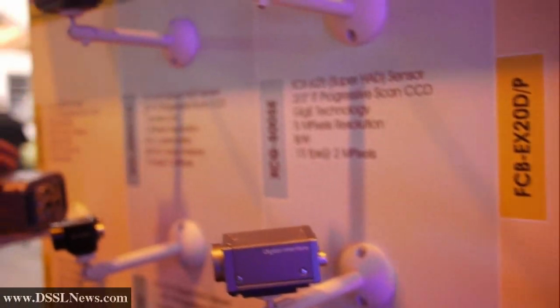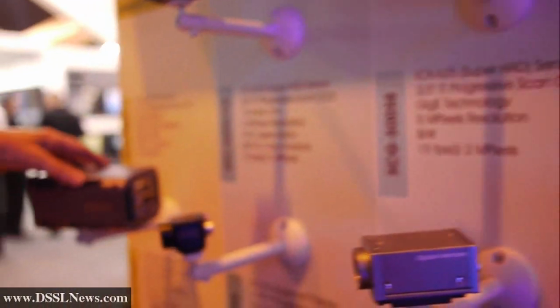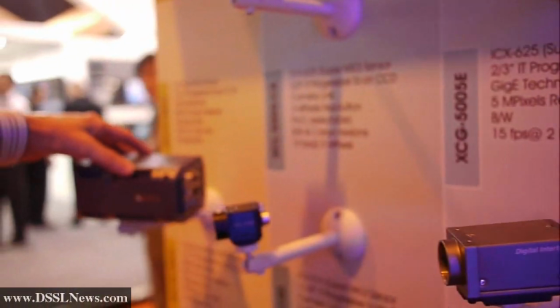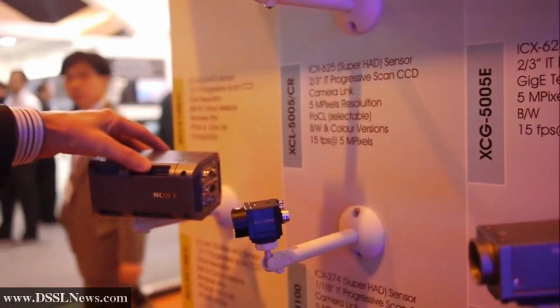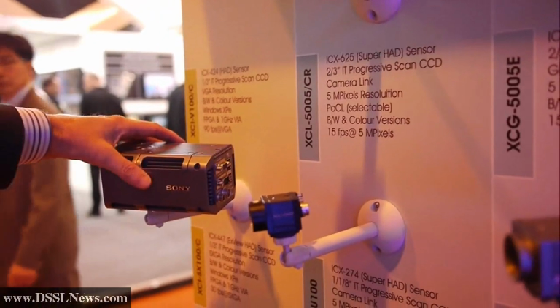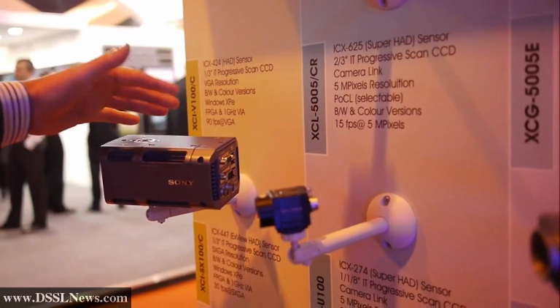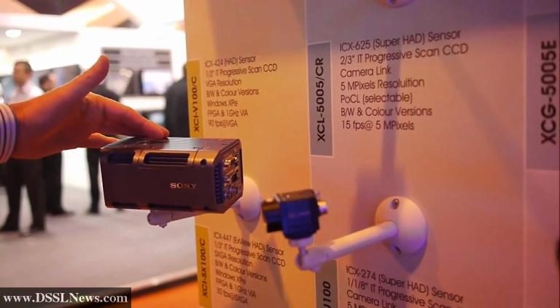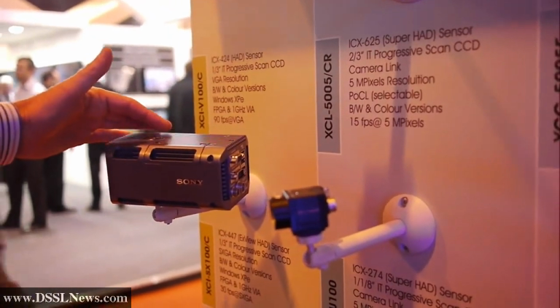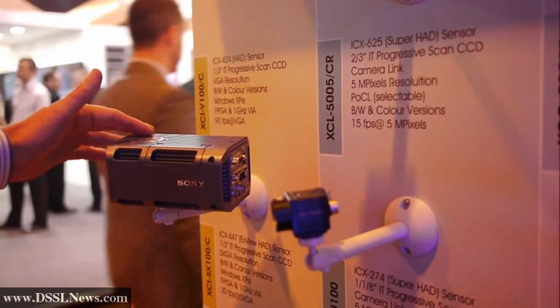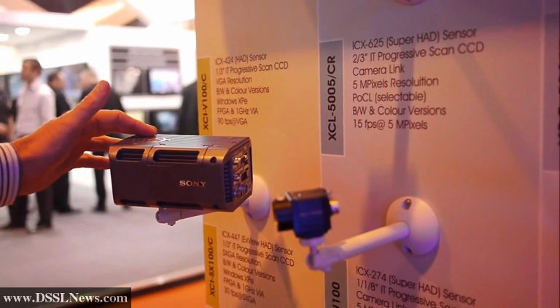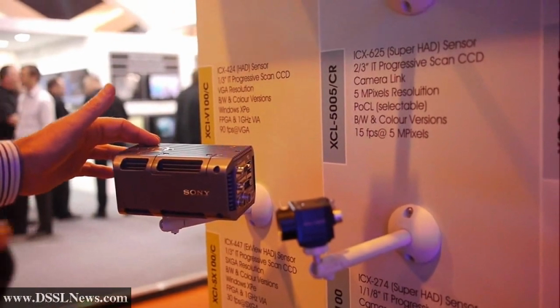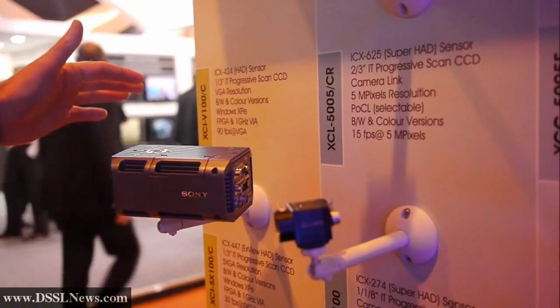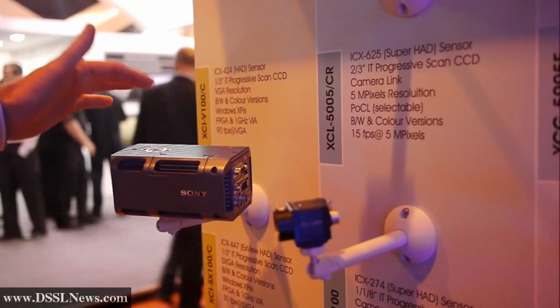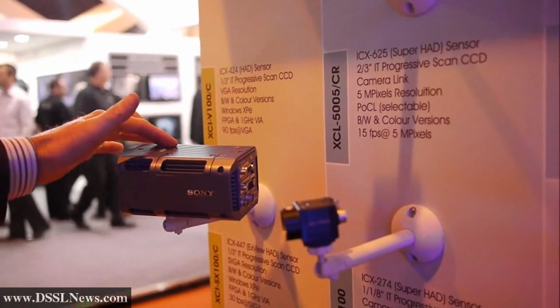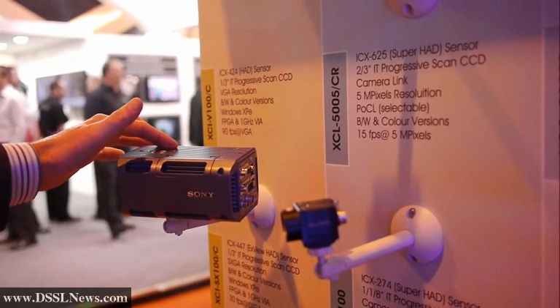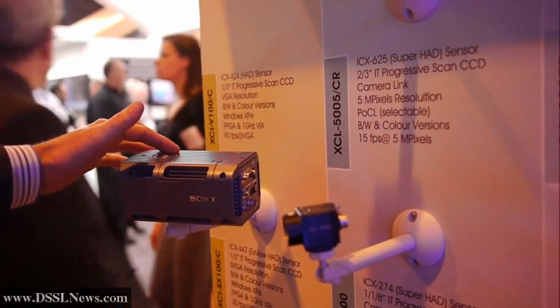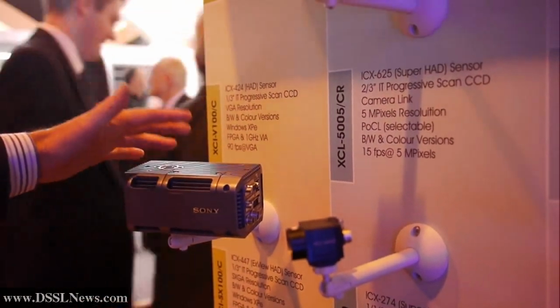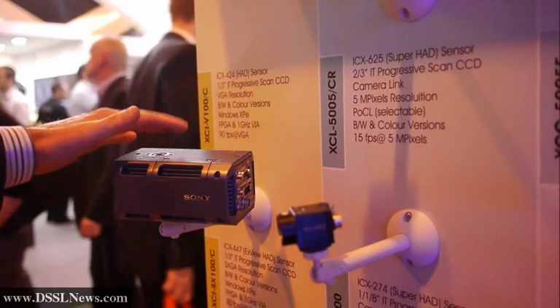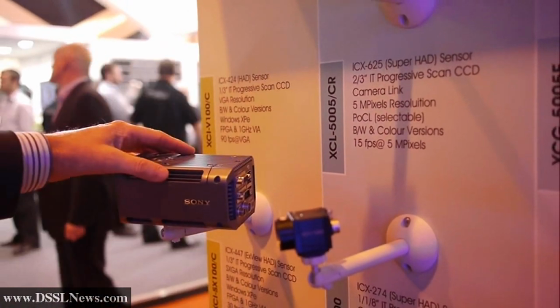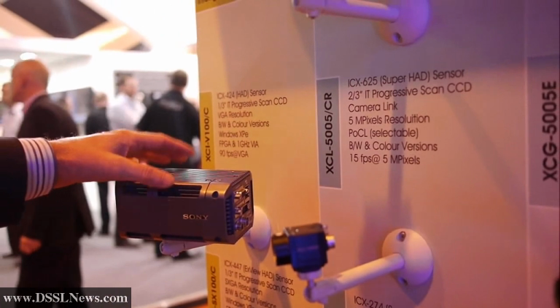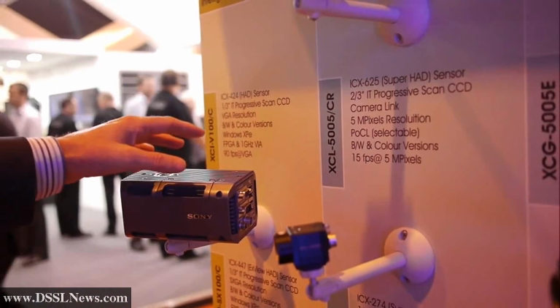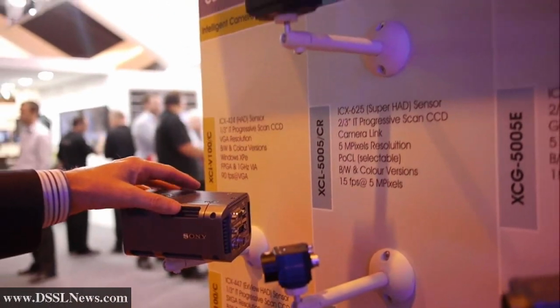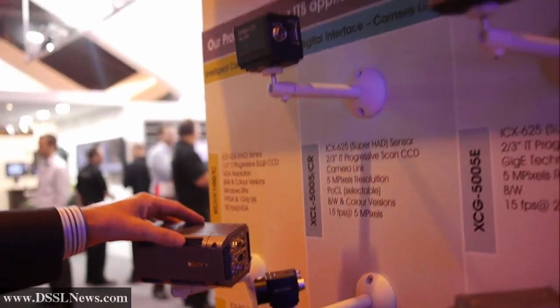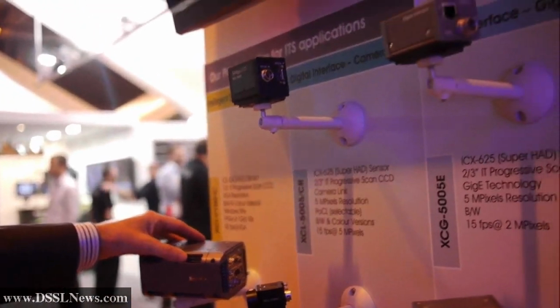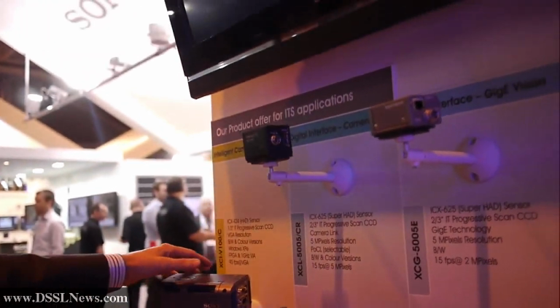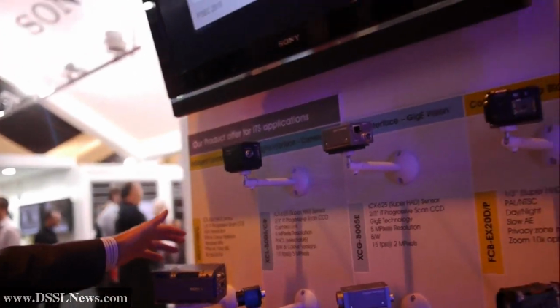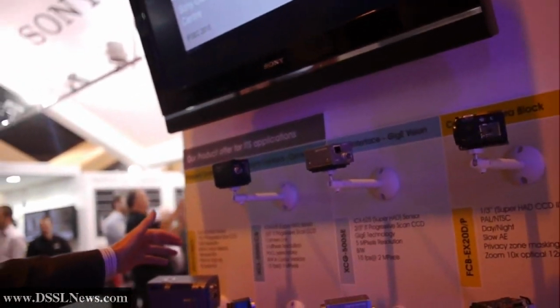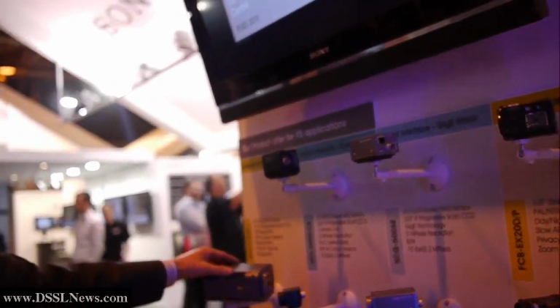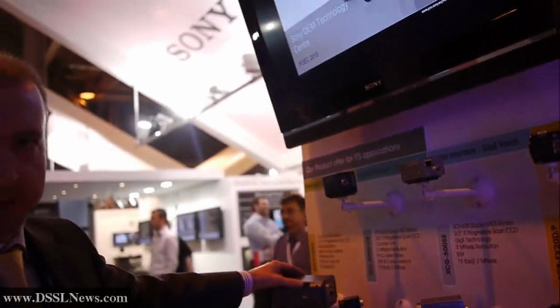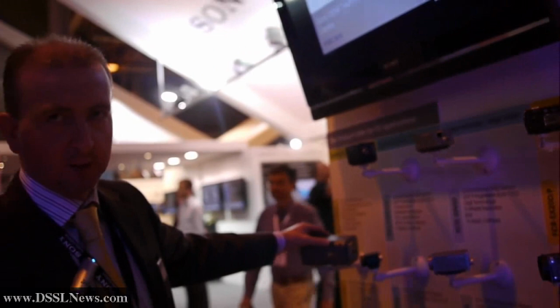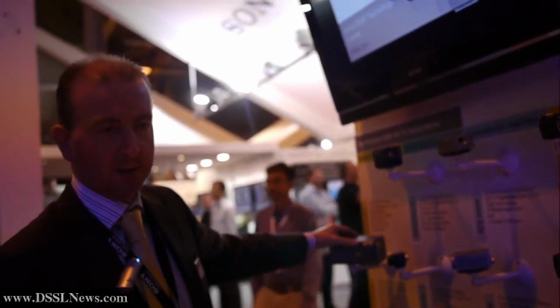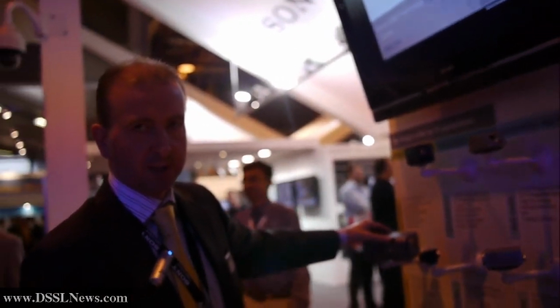This camera is one of the latest generations, and it's a smart camera with an embedded processor. This means that all the processing can be done inside the camera, and just the resulting data is output.